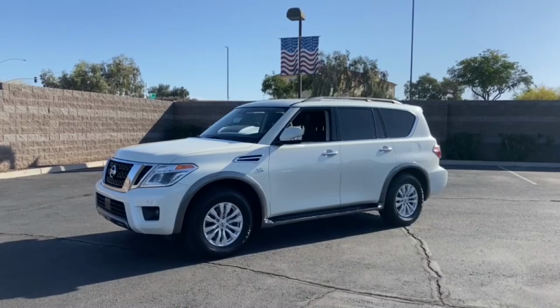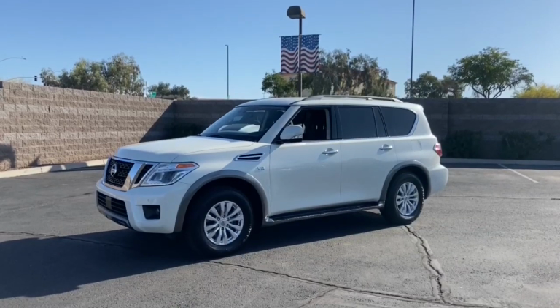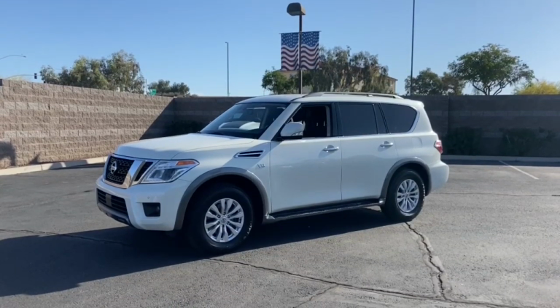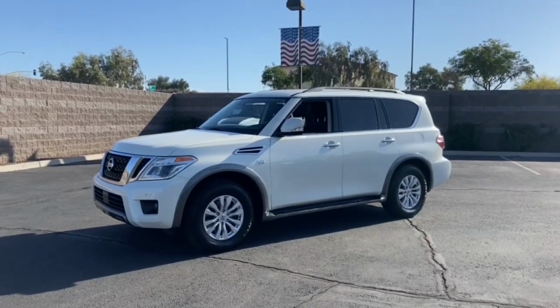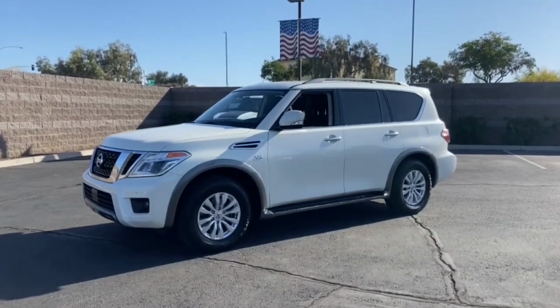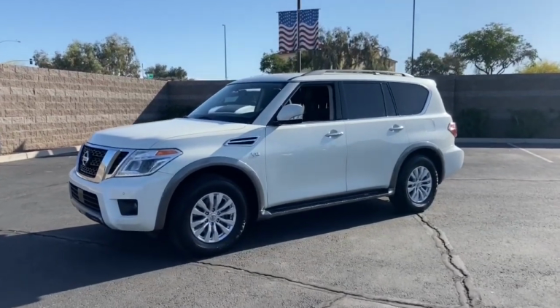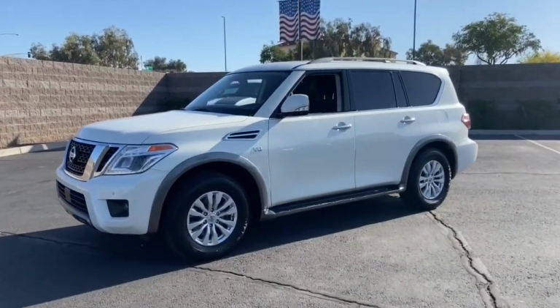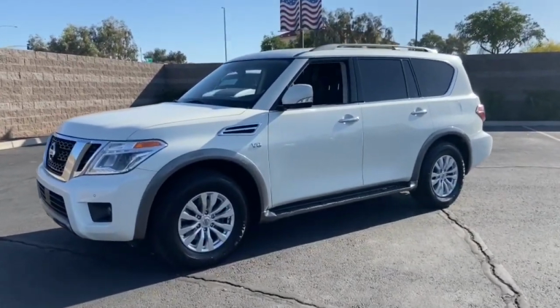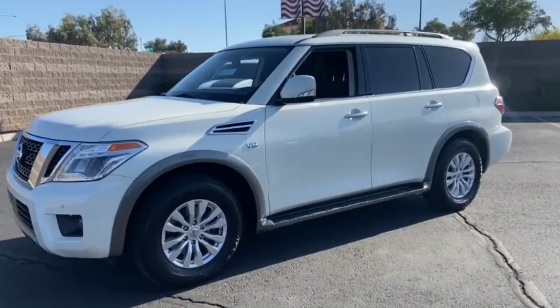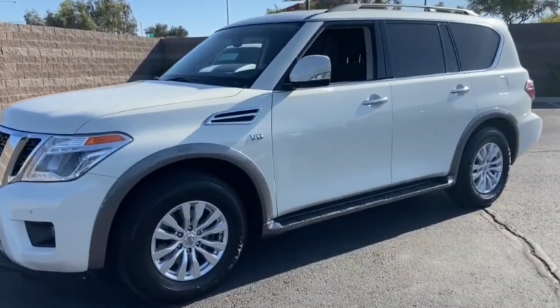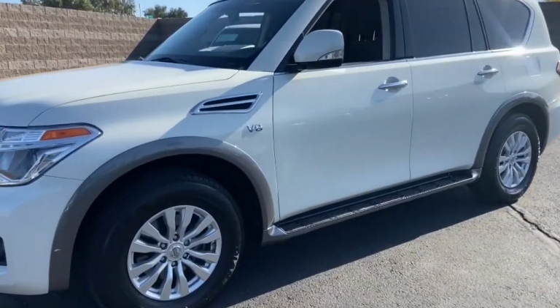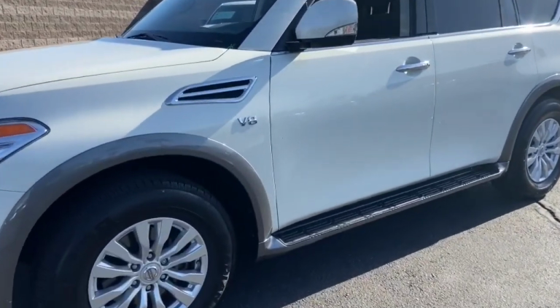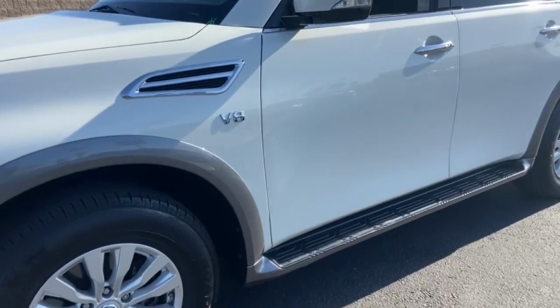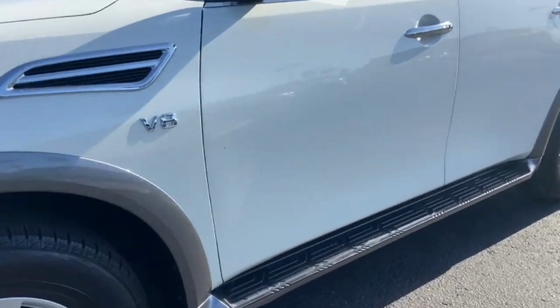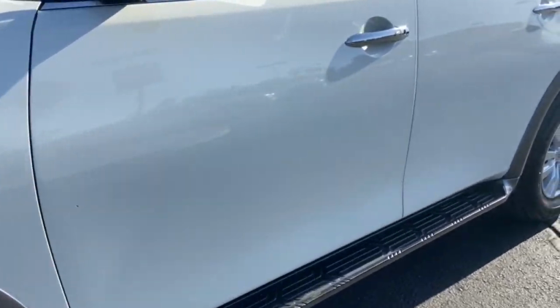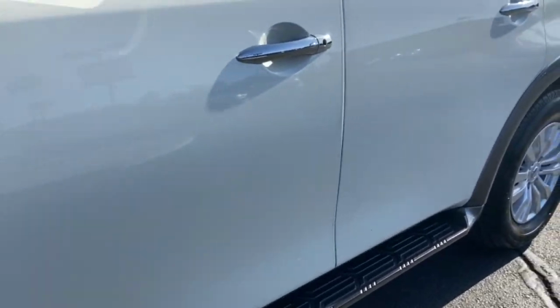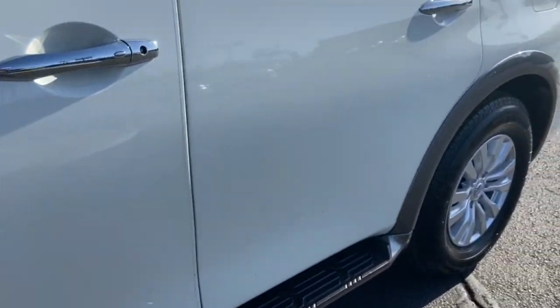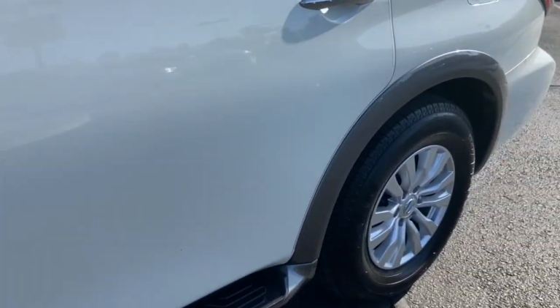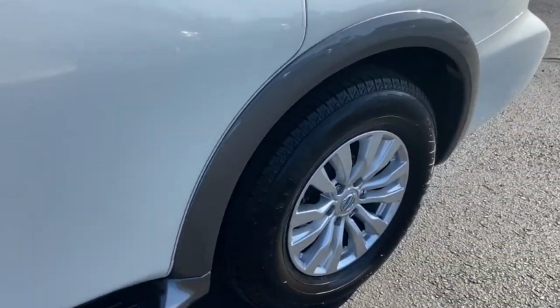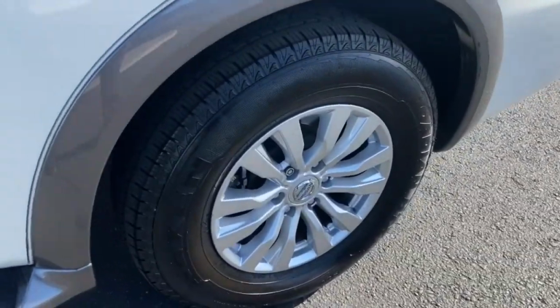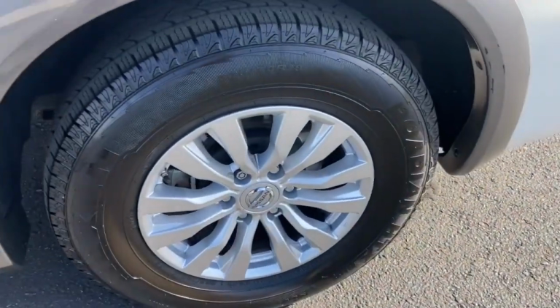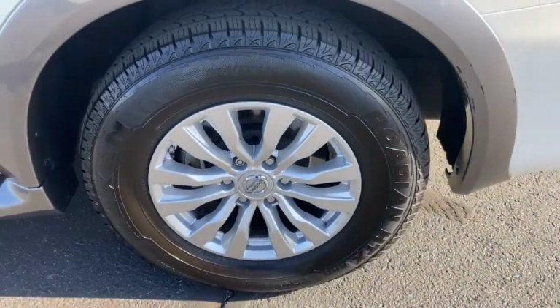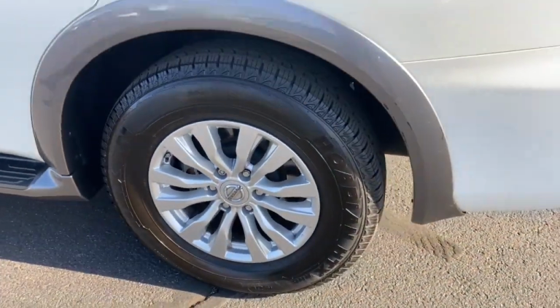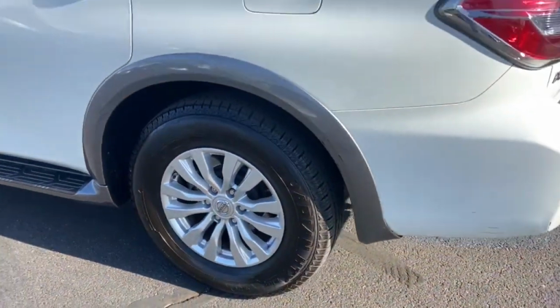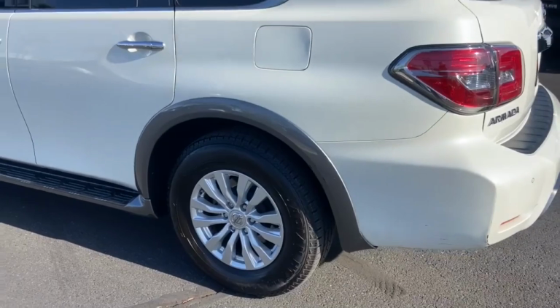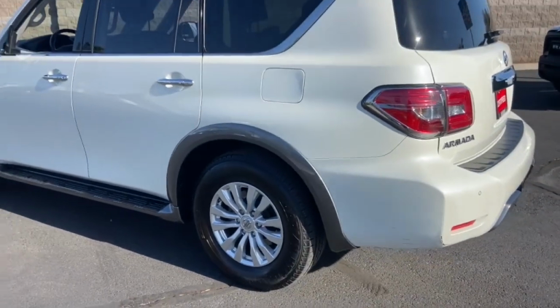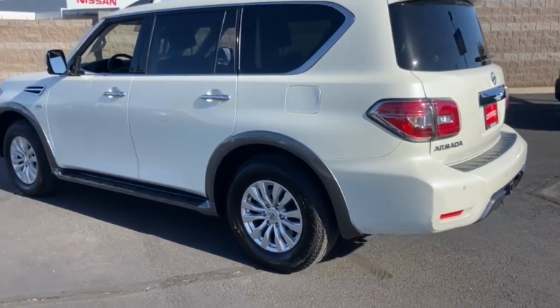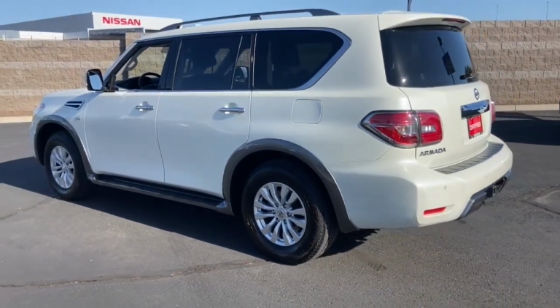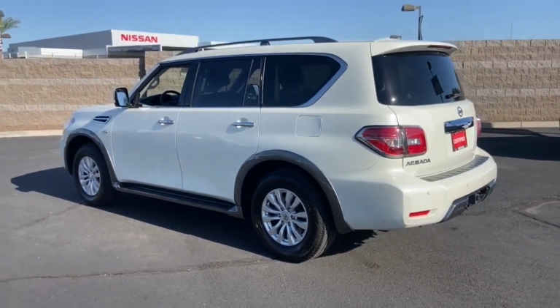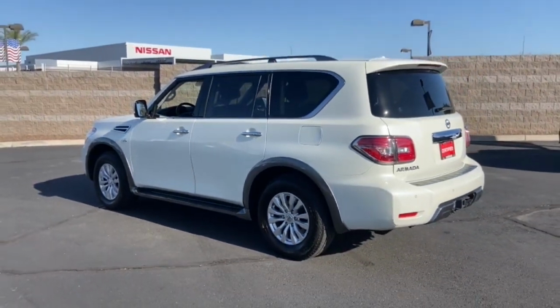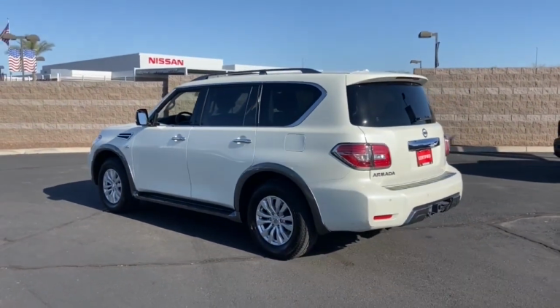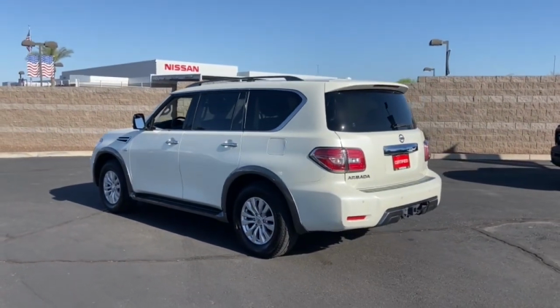Go home happy with the 2019 Nissan Armada. This vehicle is an outstanding buy with fewer than 30,000 miles on the odometer. Get into this upscale Armada and let the adventure begin.